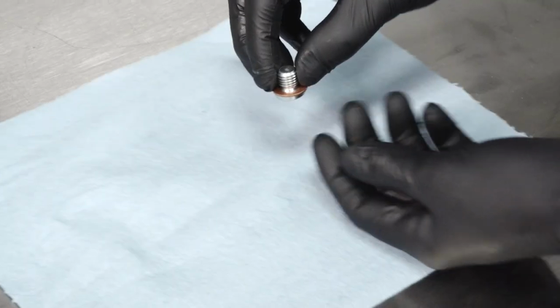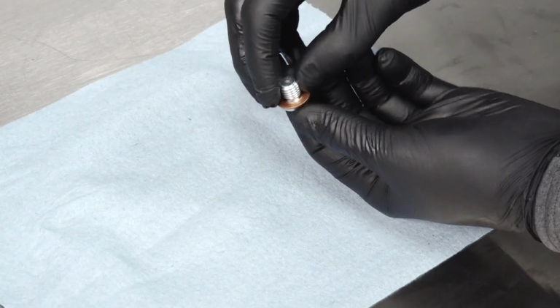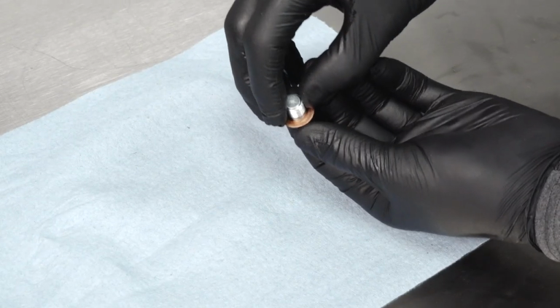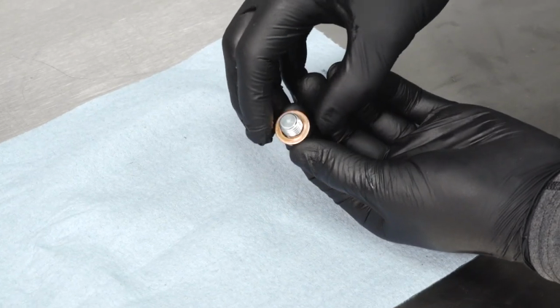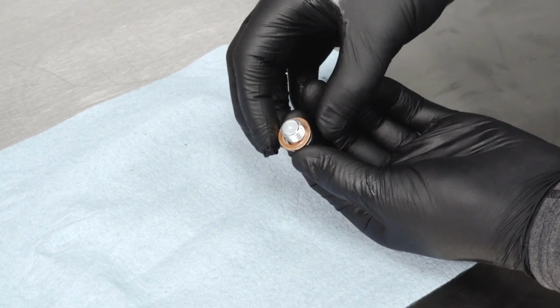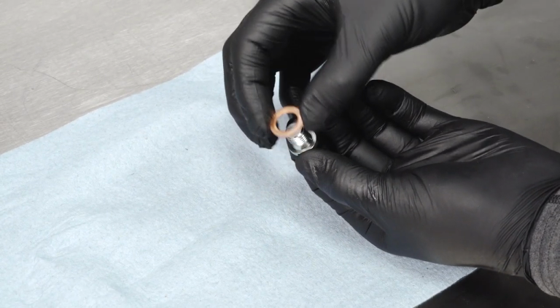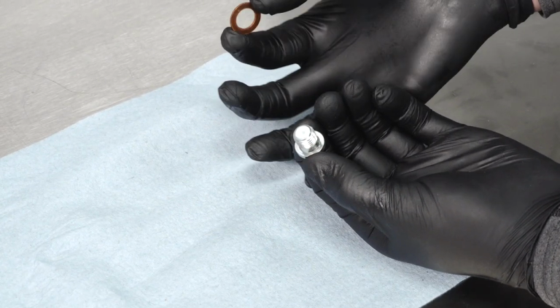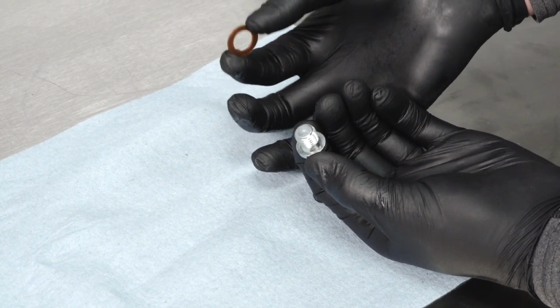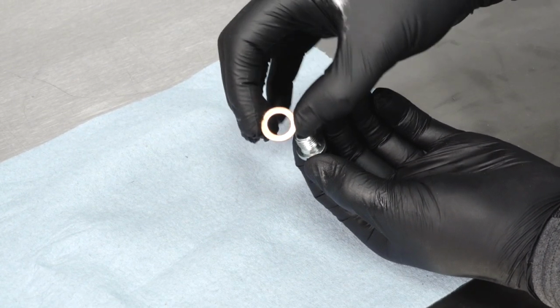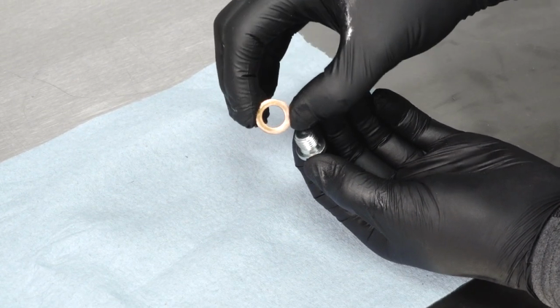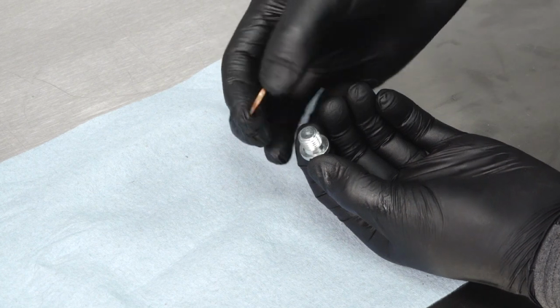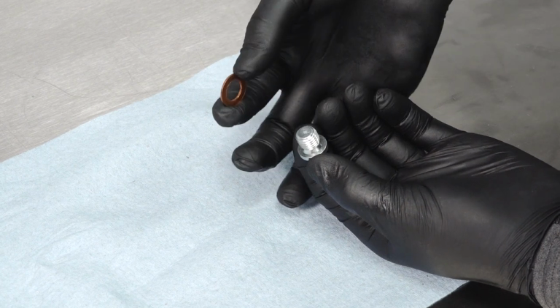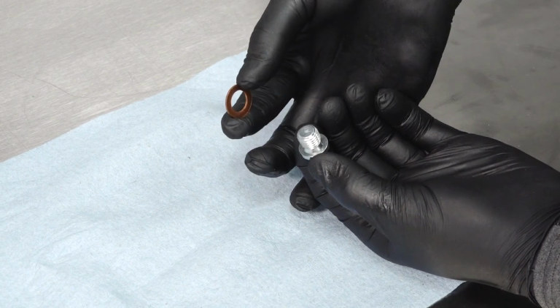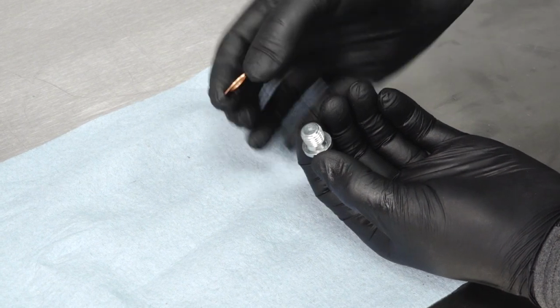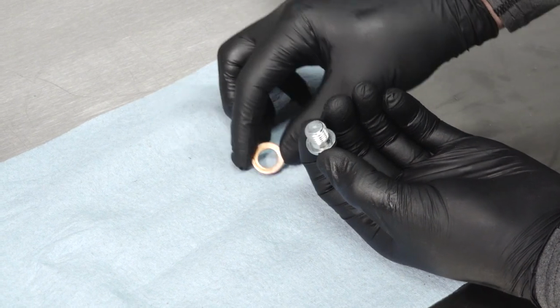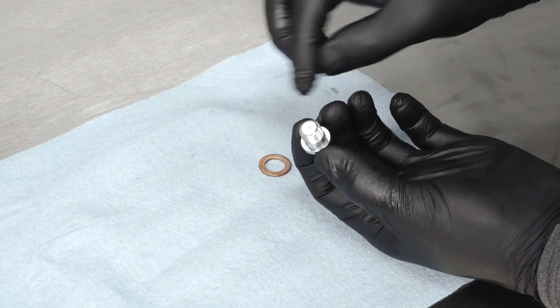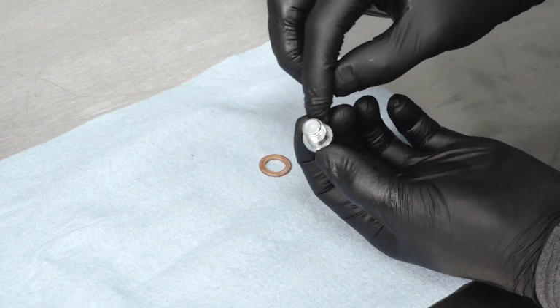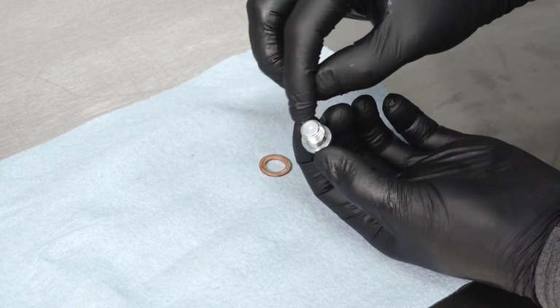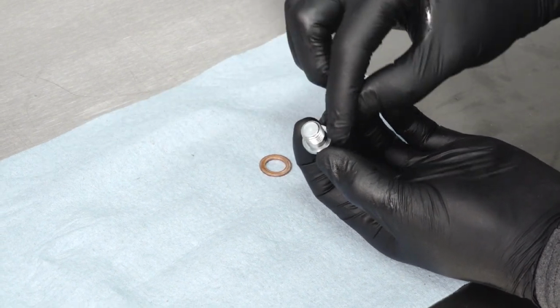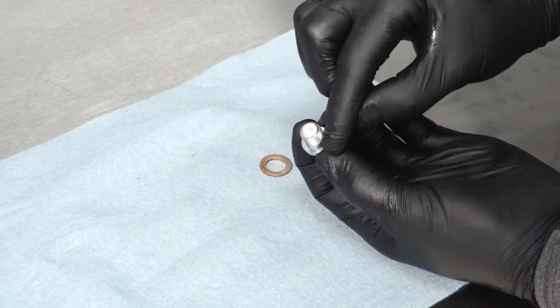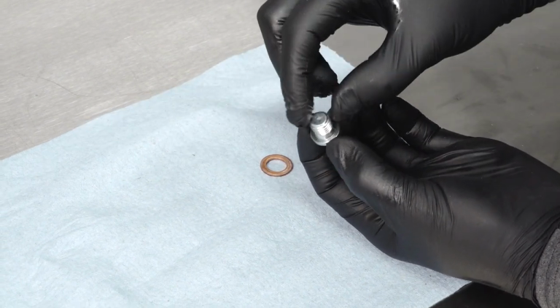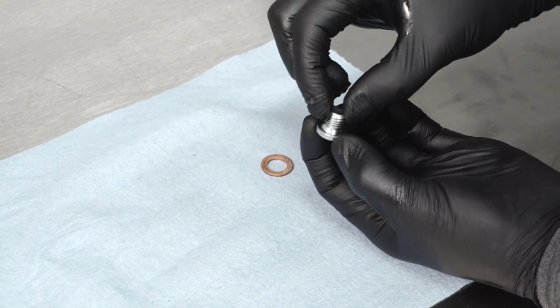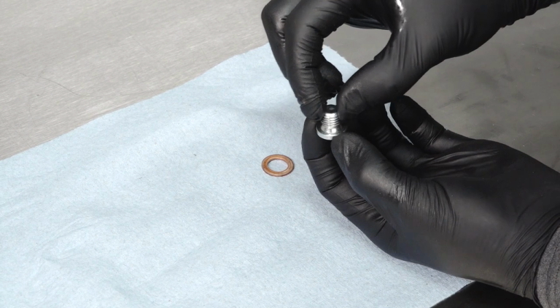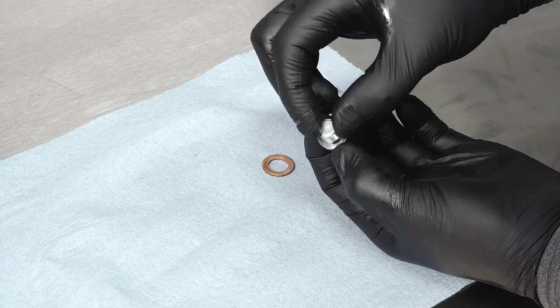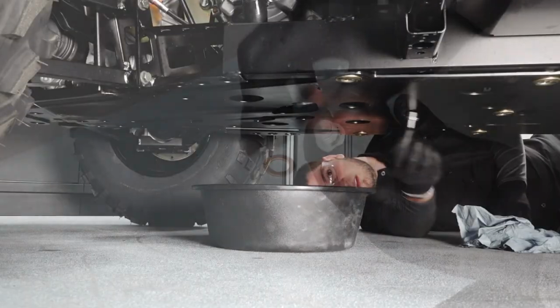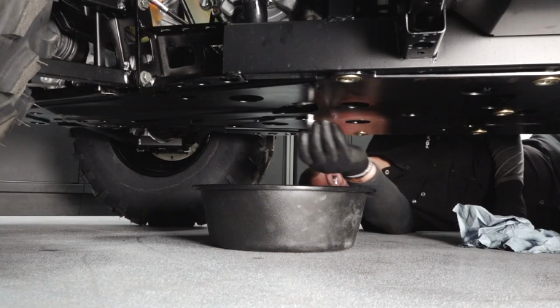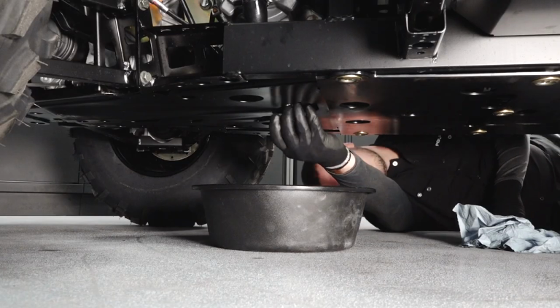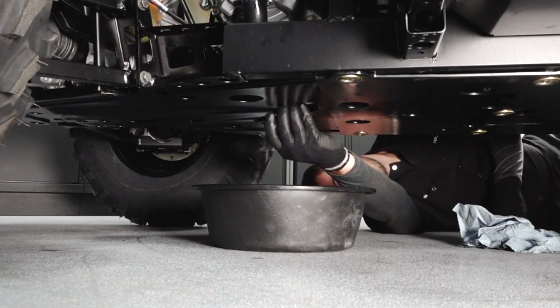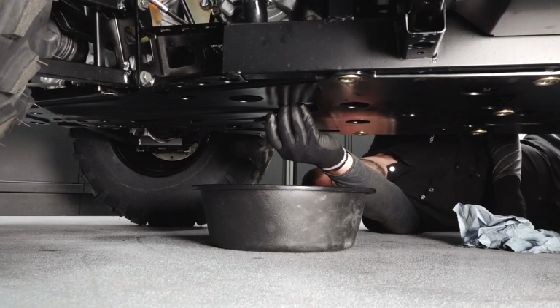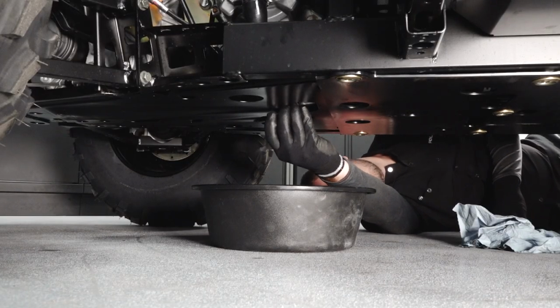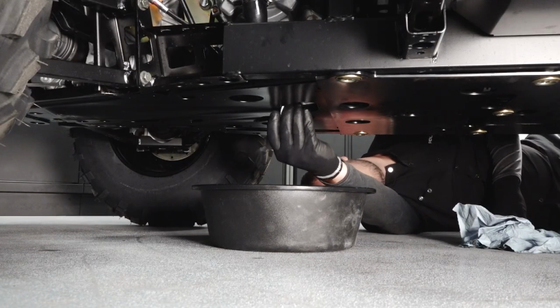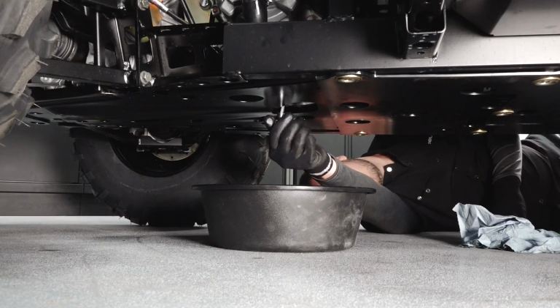Install a new sealing washer on the drain plug. The sealing surfaces on the drain plug and crankcase should be clean and free of burrs, nicks, or scratches. Reinstall the drain plug and torque to specification.